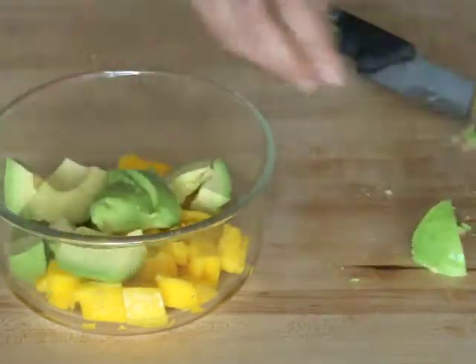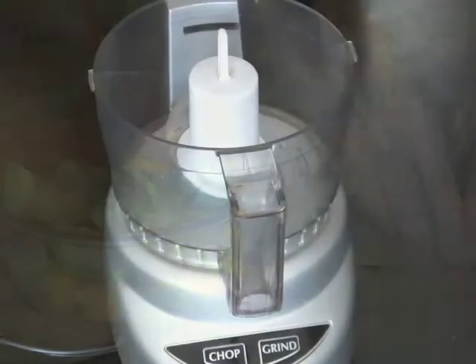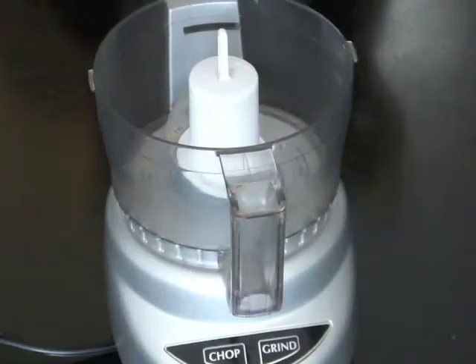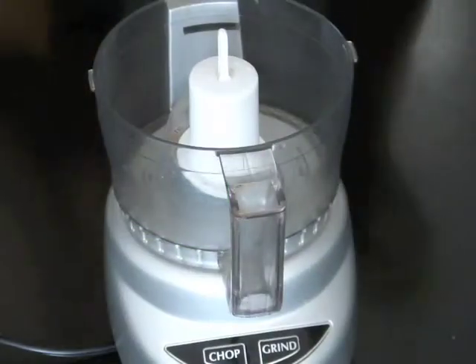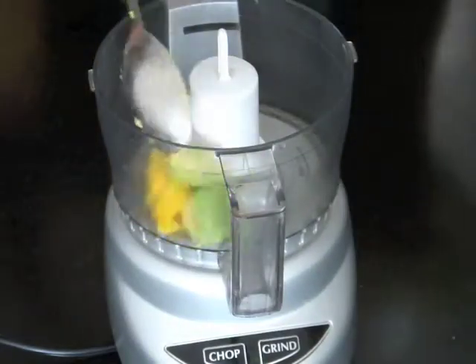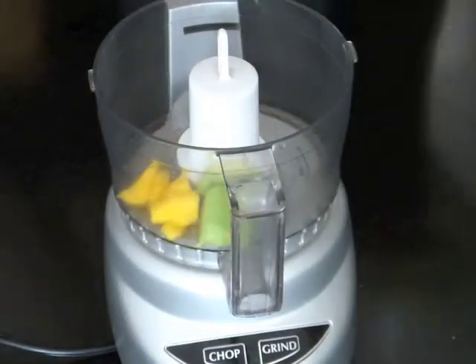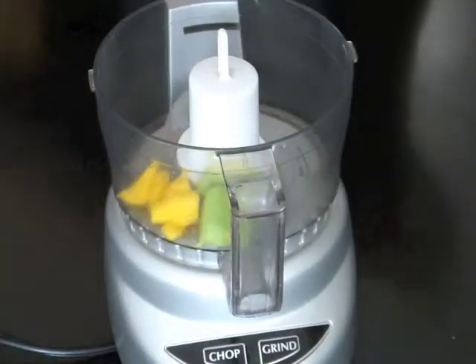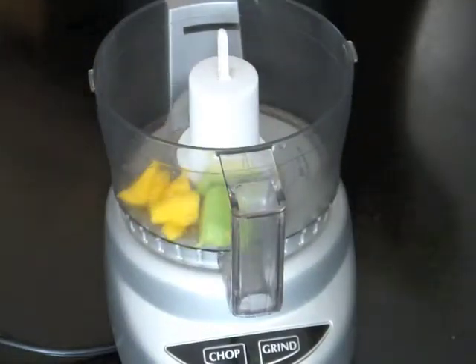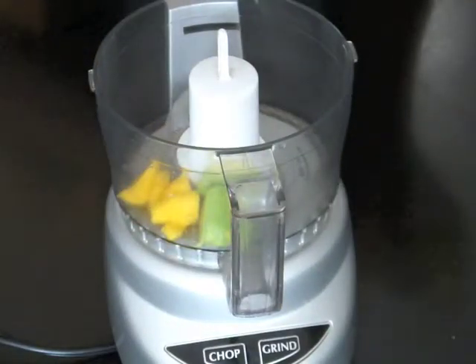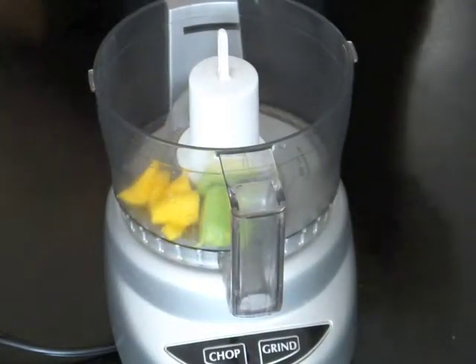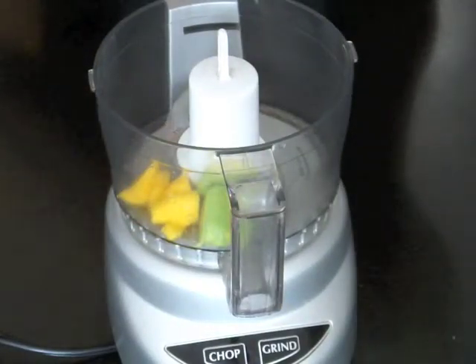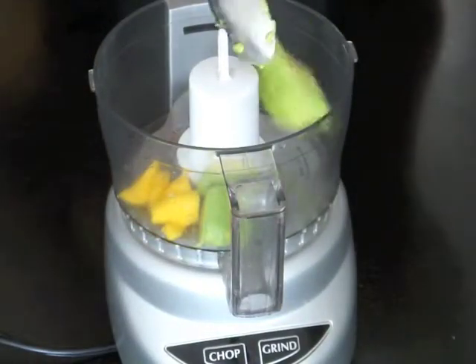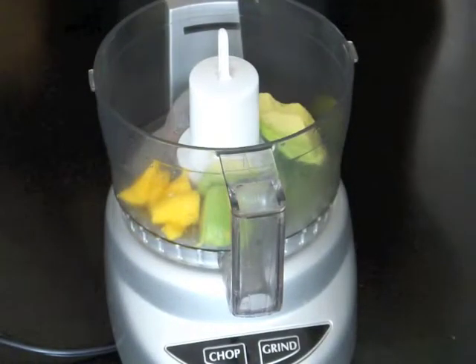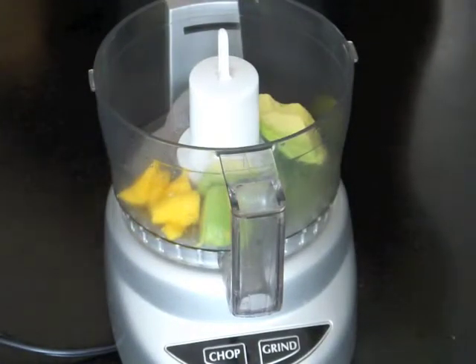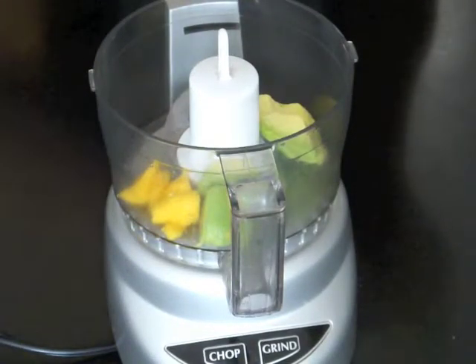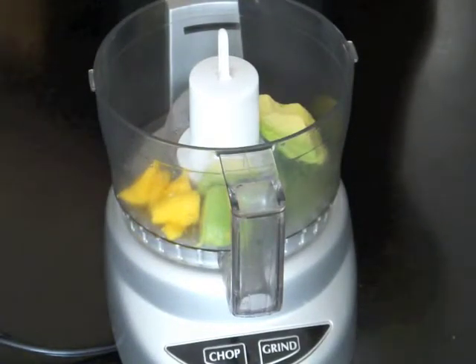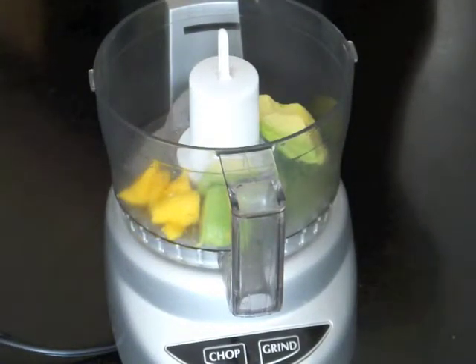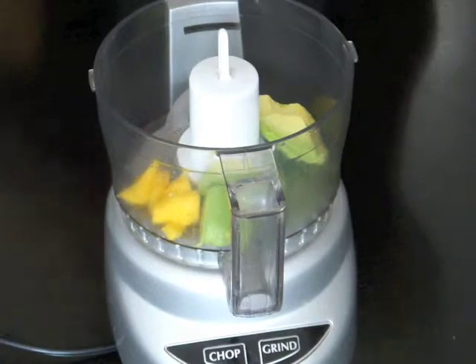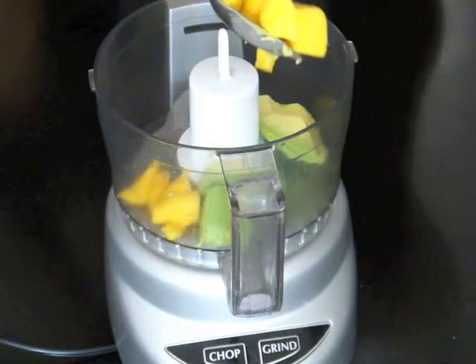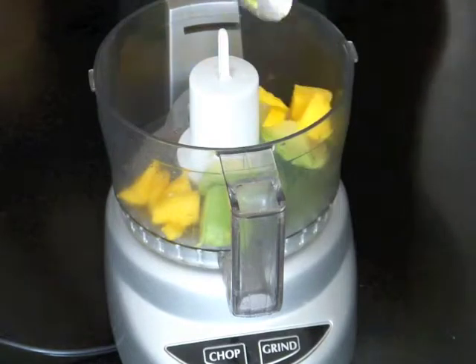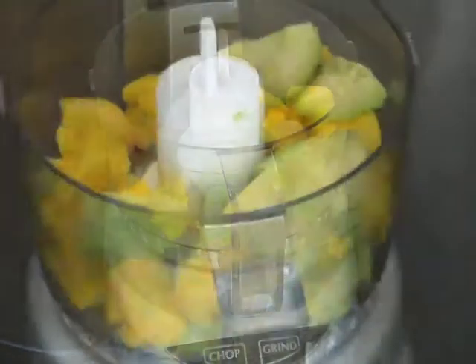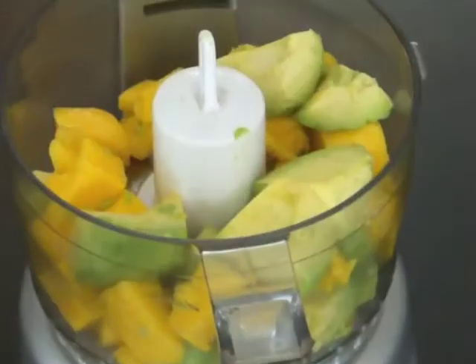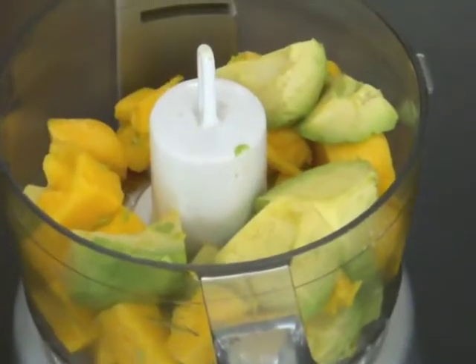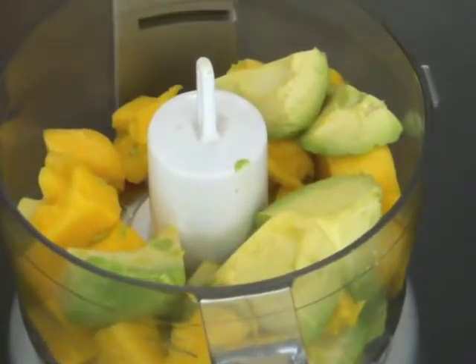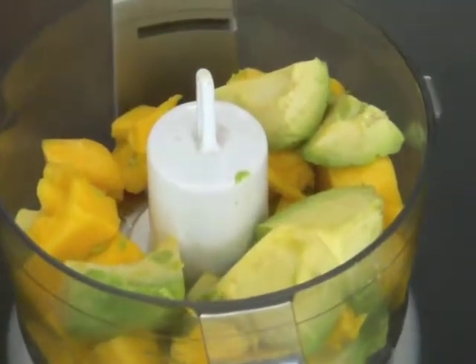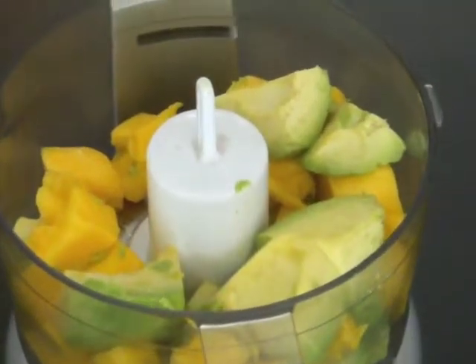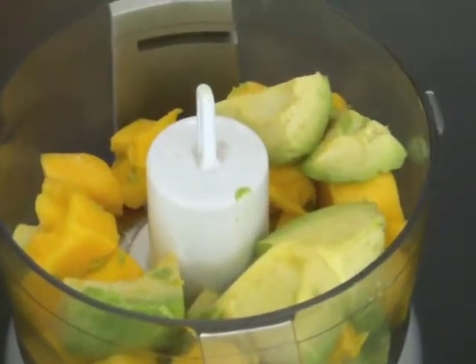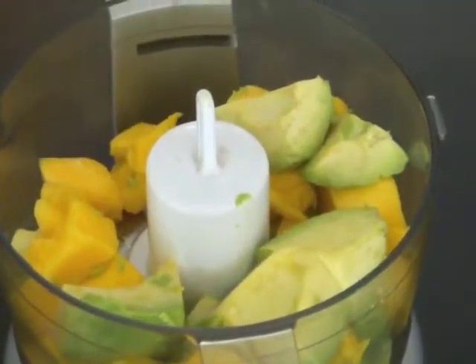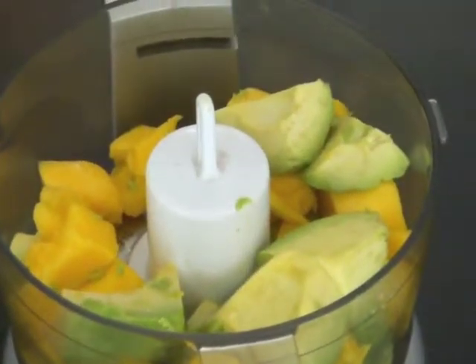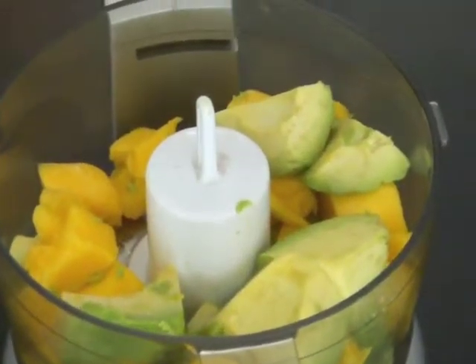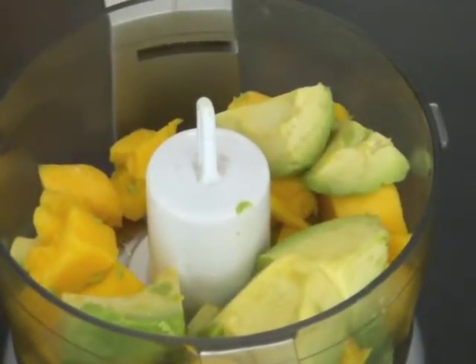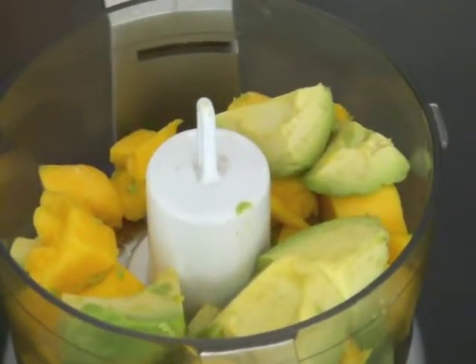Take the mango and the avocado and put them in a blender, and blend until smooth. It's going to be thick but nice and smooth.